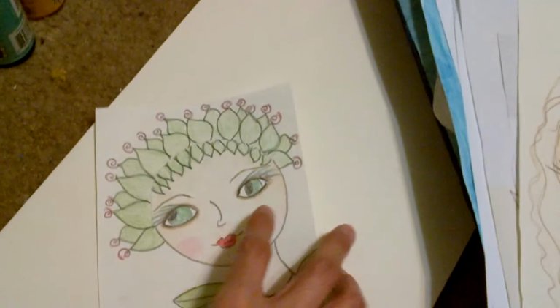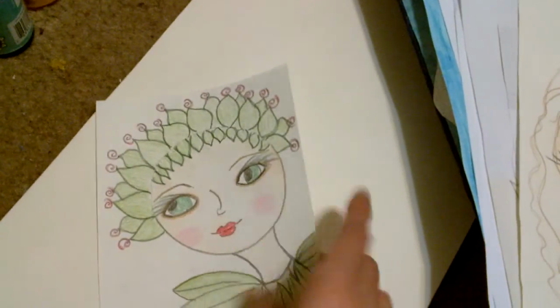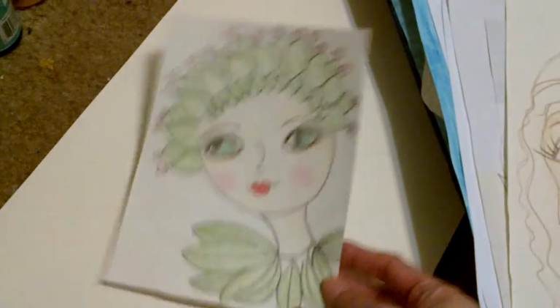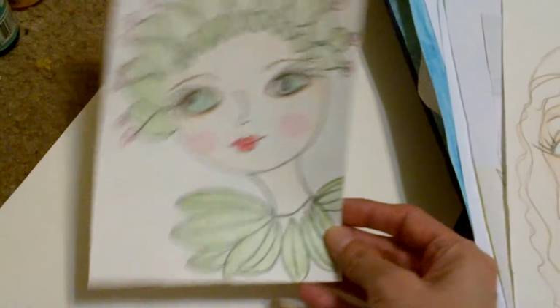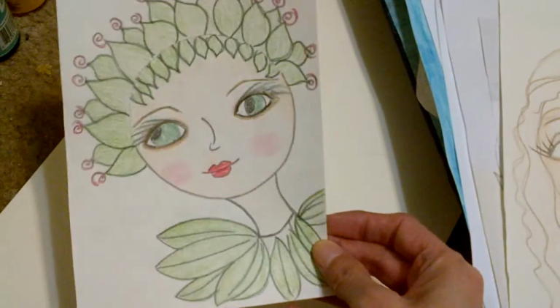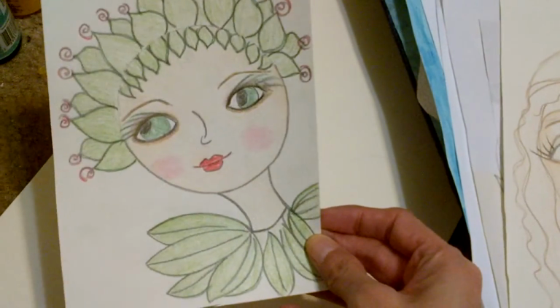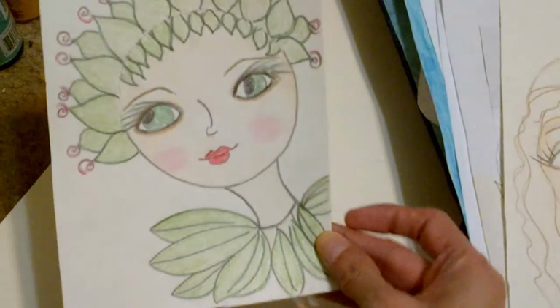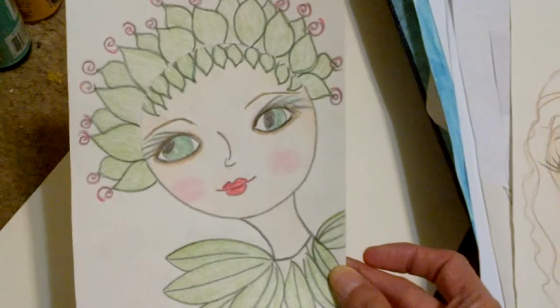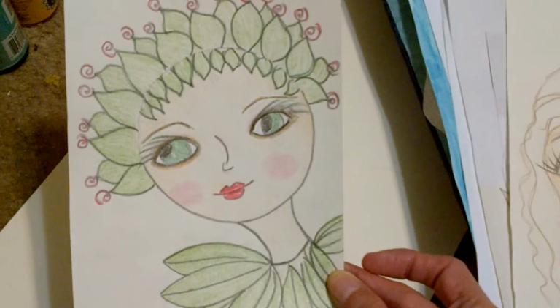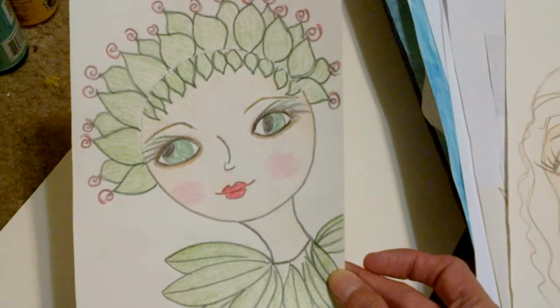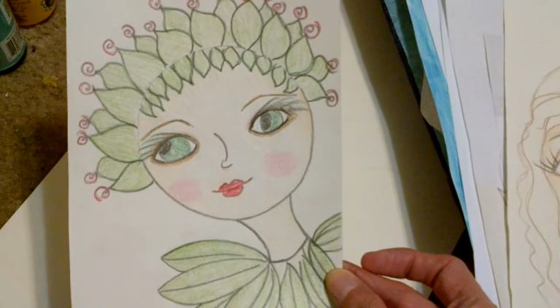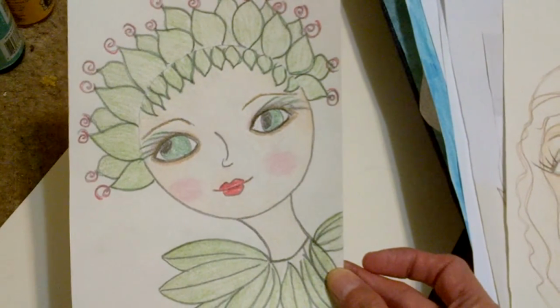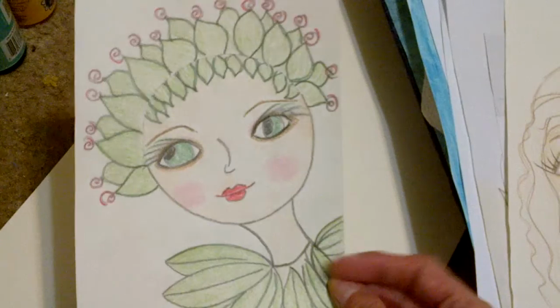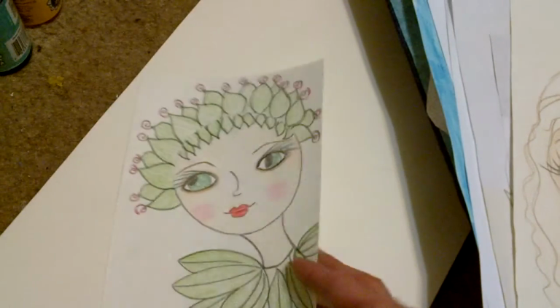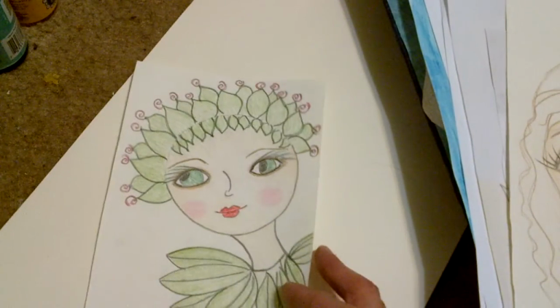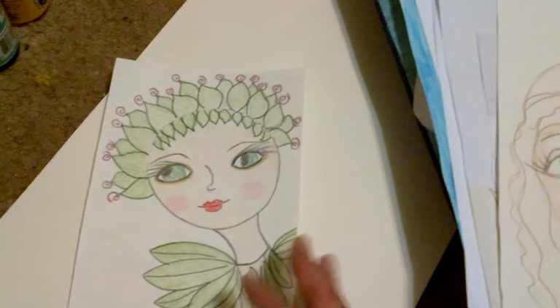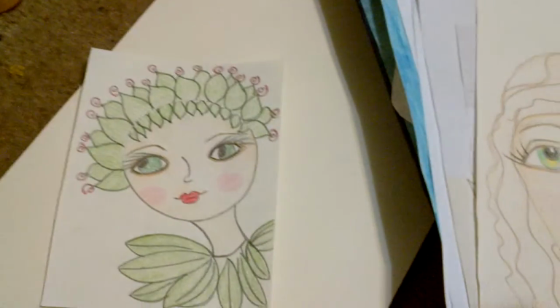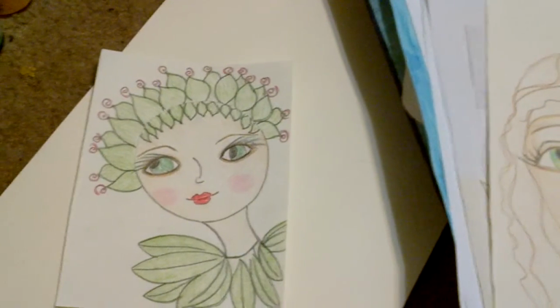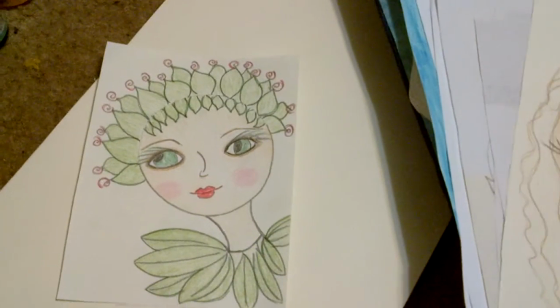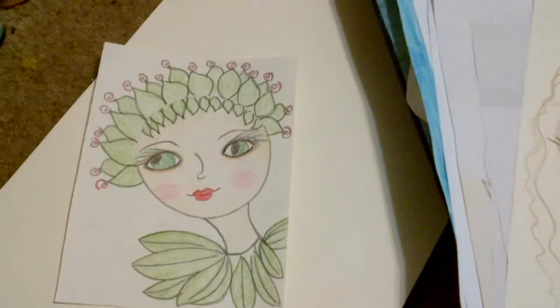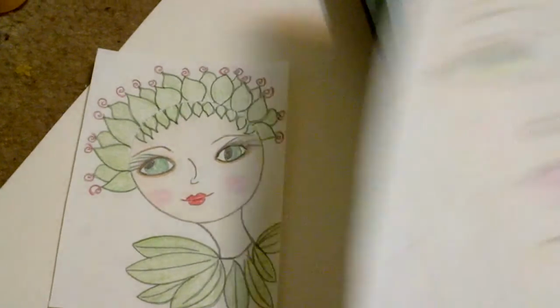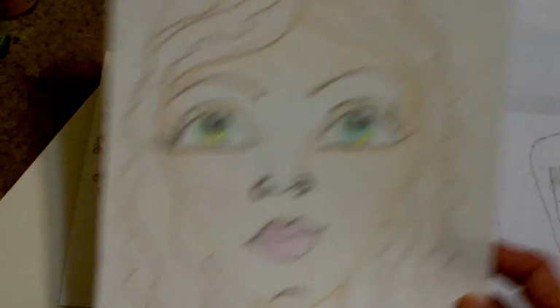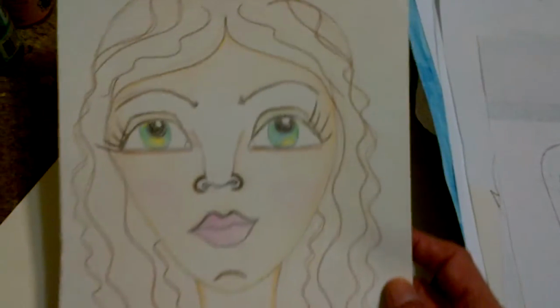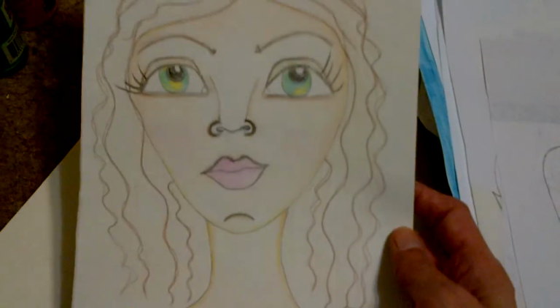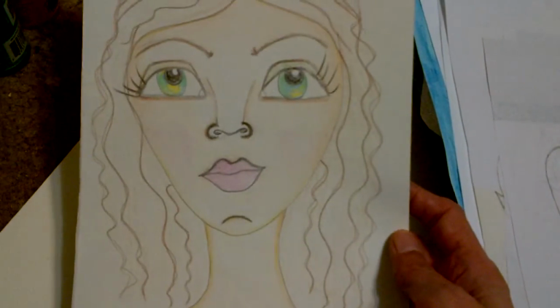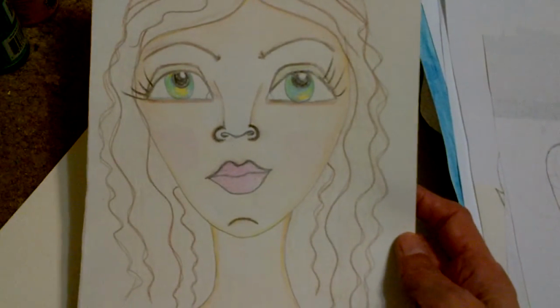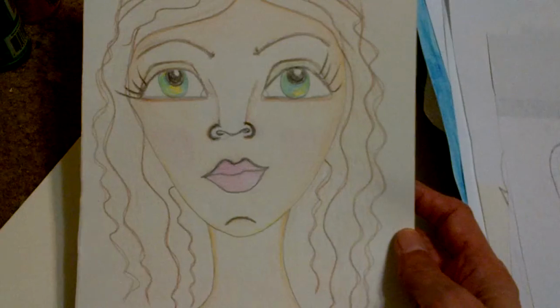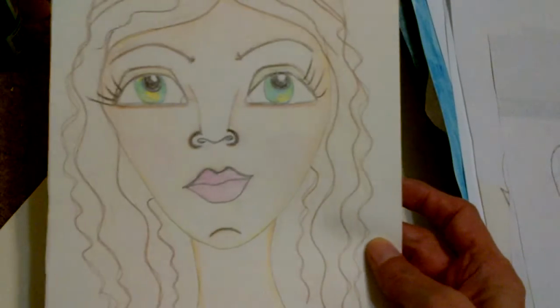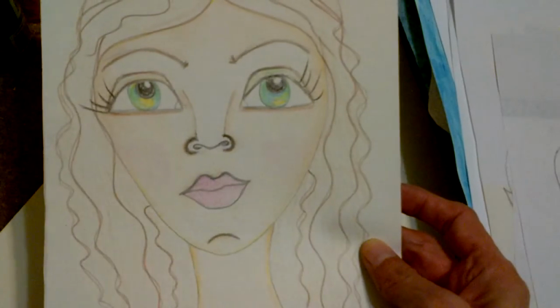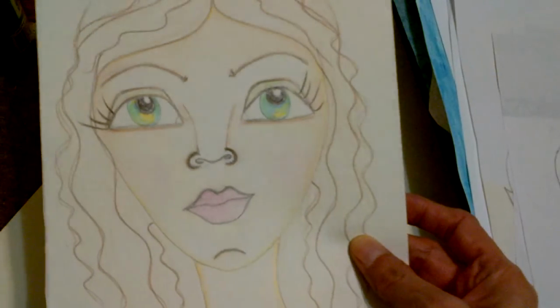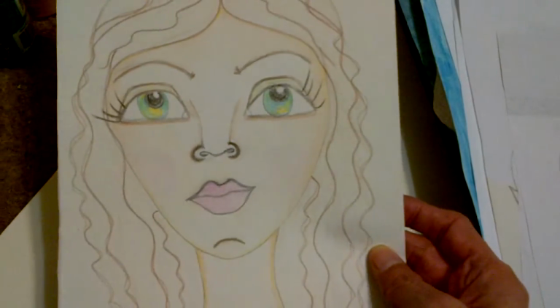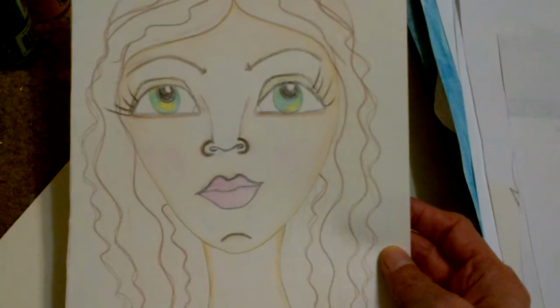So this is my little fairy I did — just pencil, colored pencils. This one is colored pencils too.